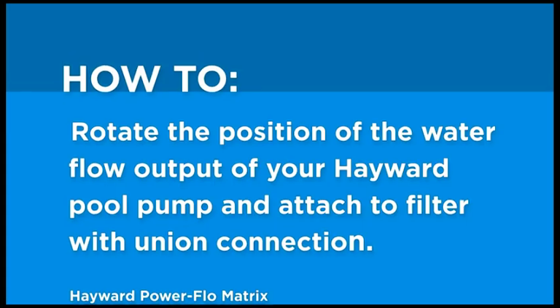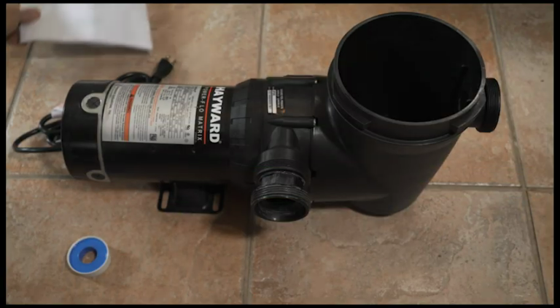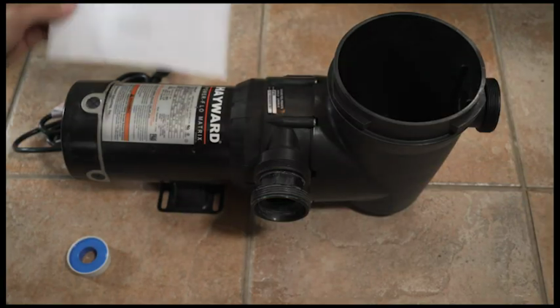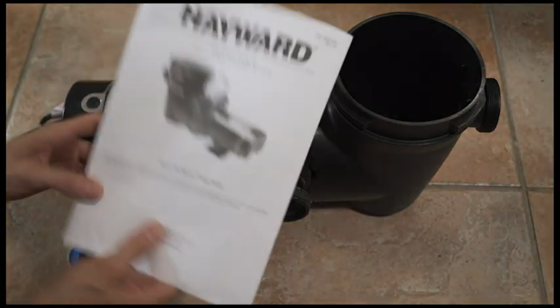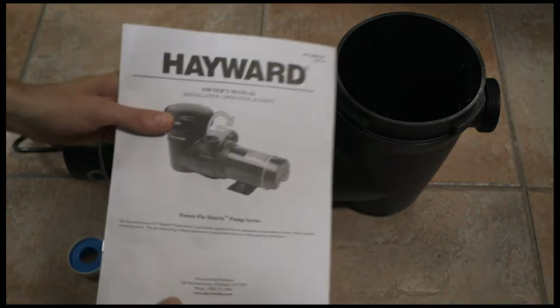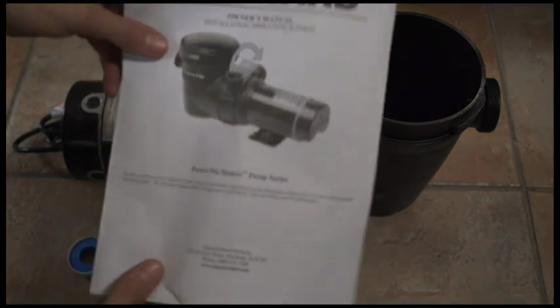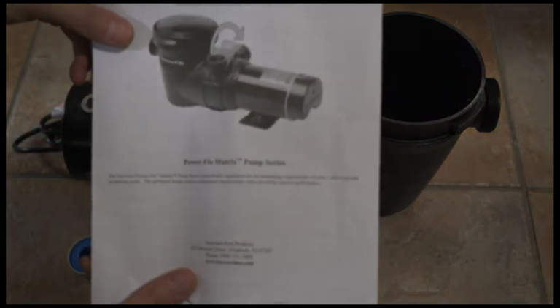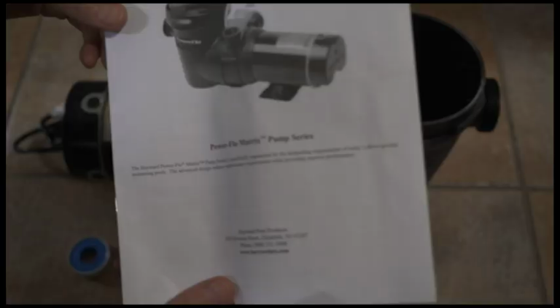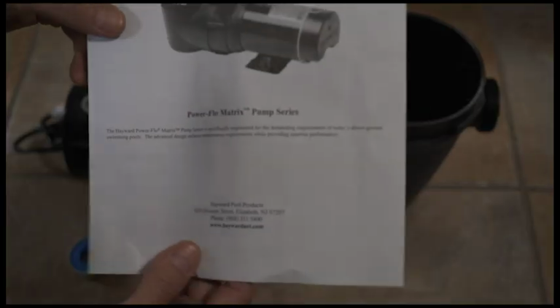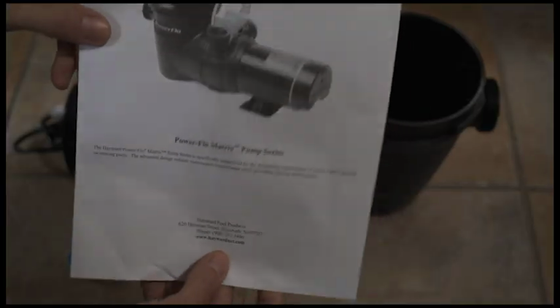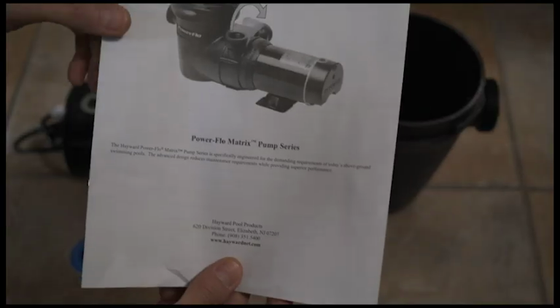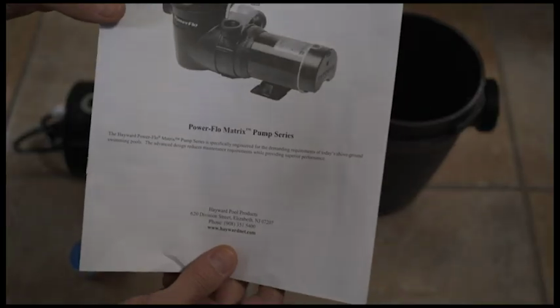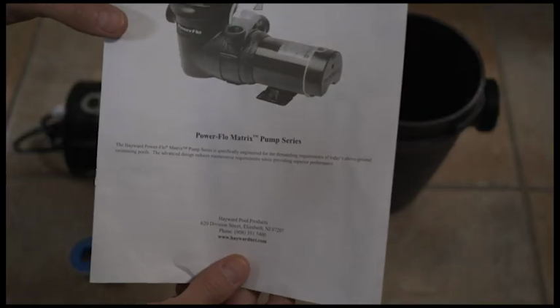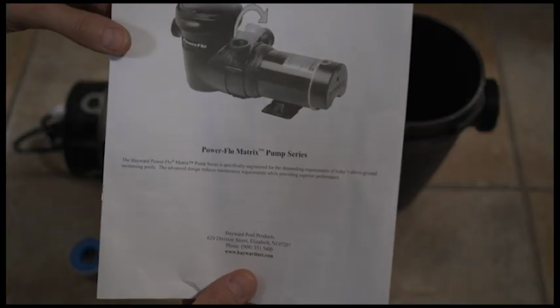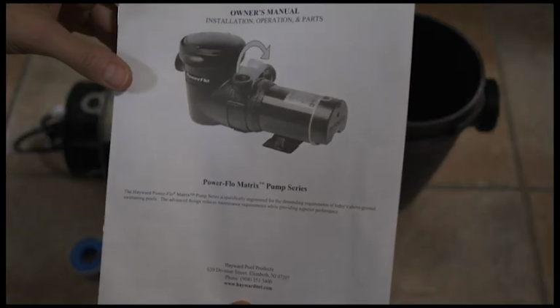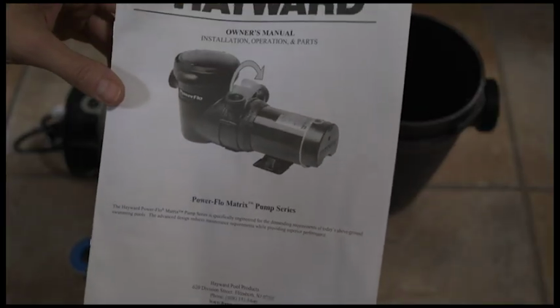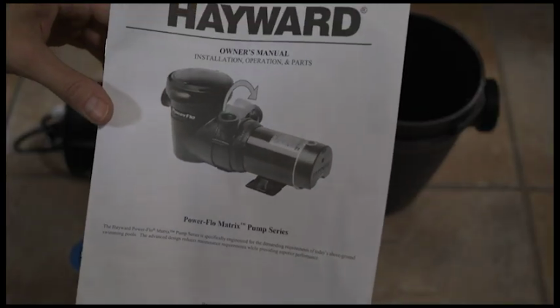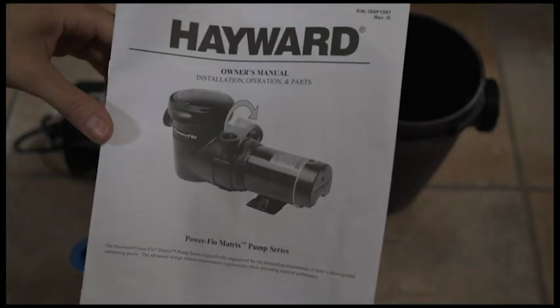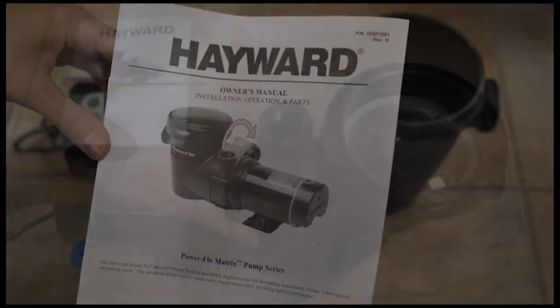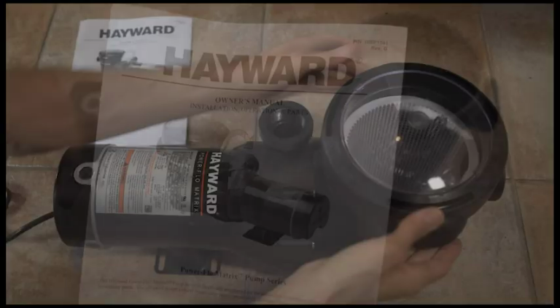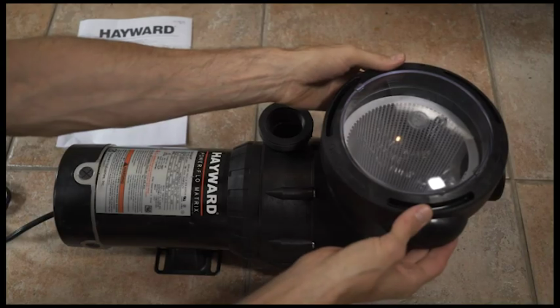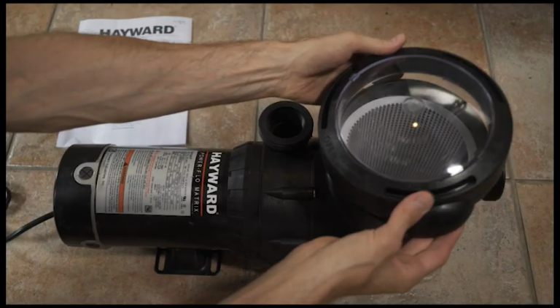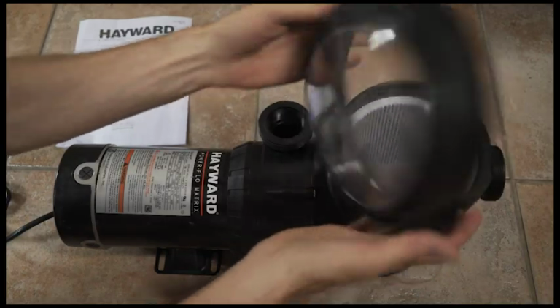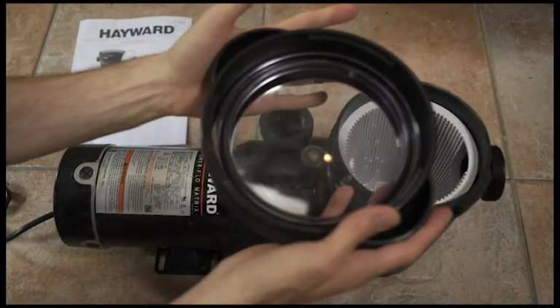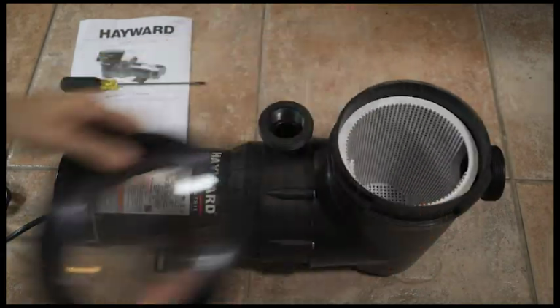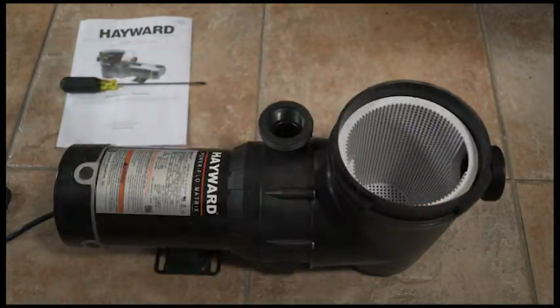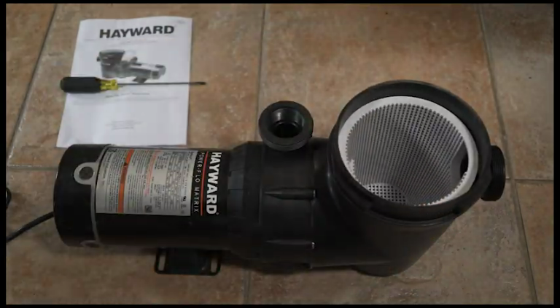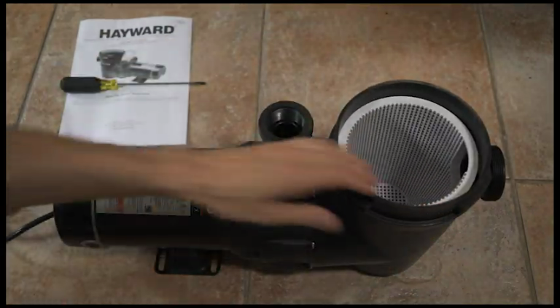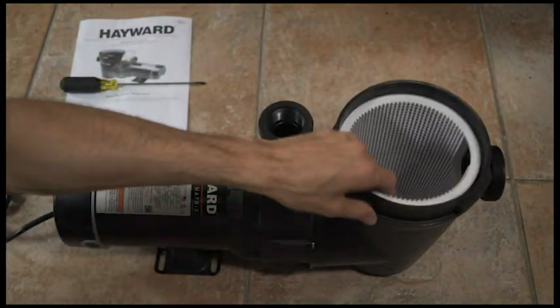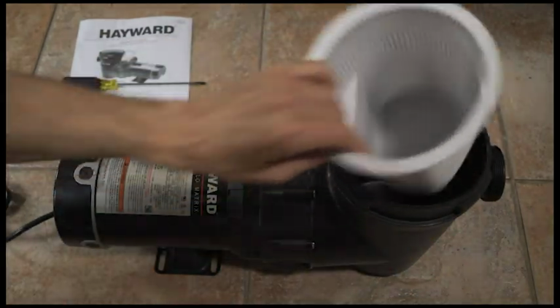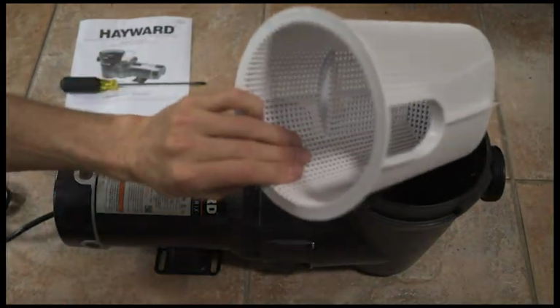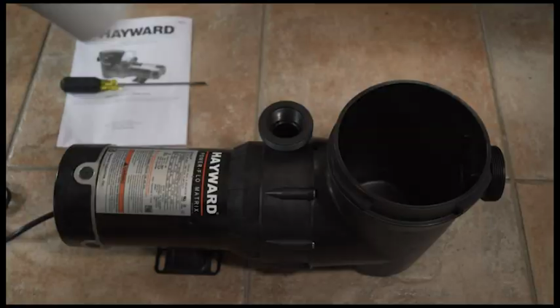So this is the Hayward Power Flow Matrix pump. The lid pops right off and the basket comes out.